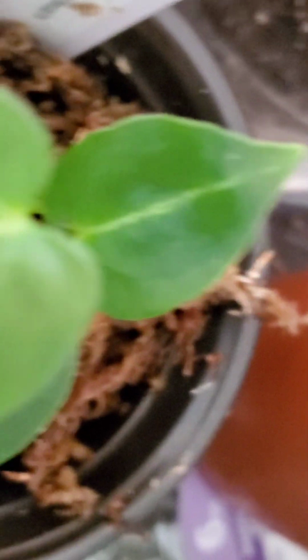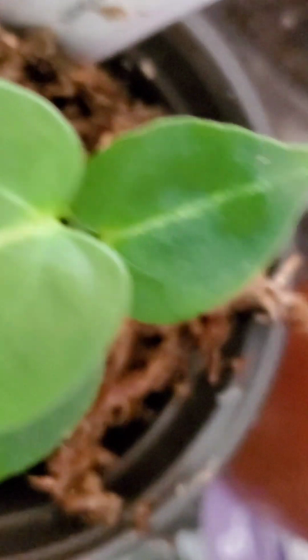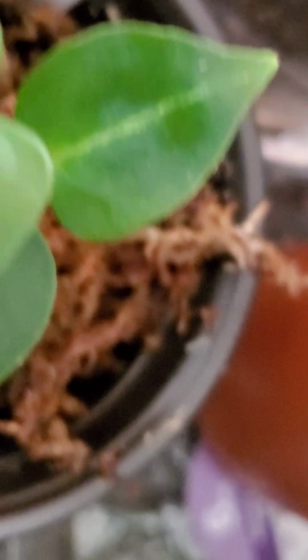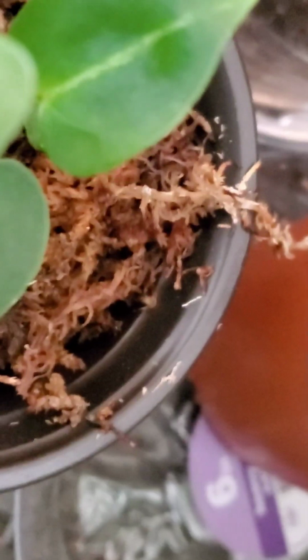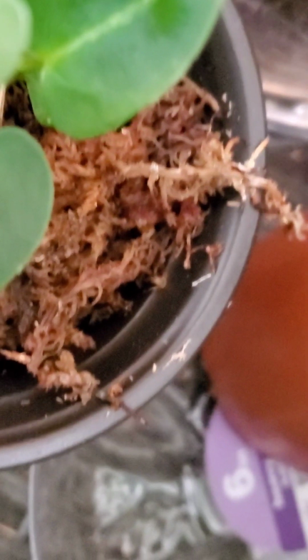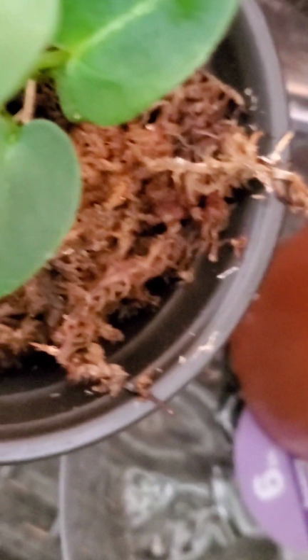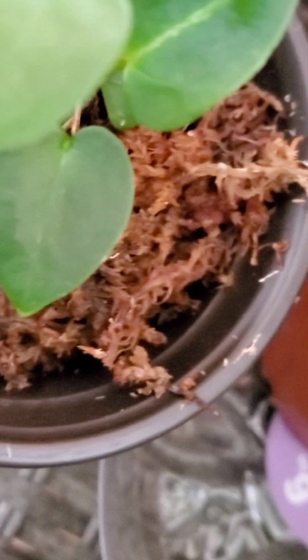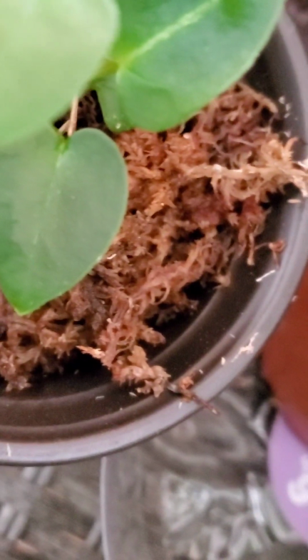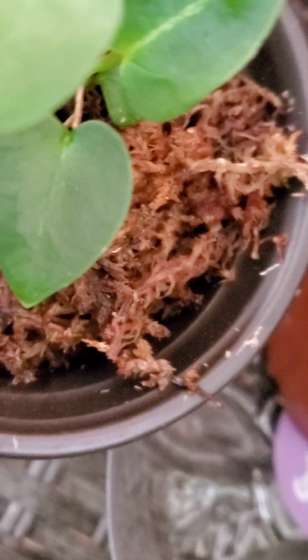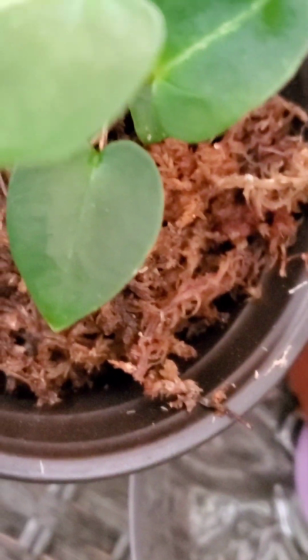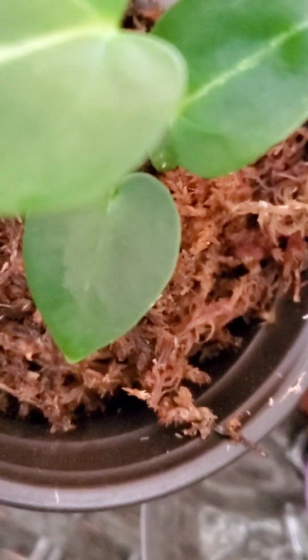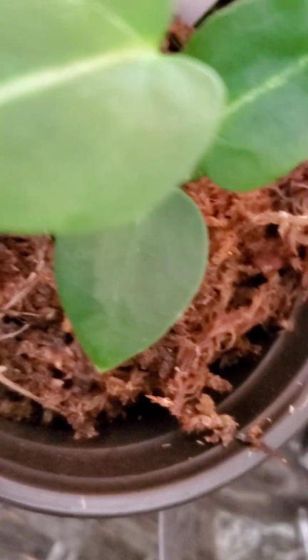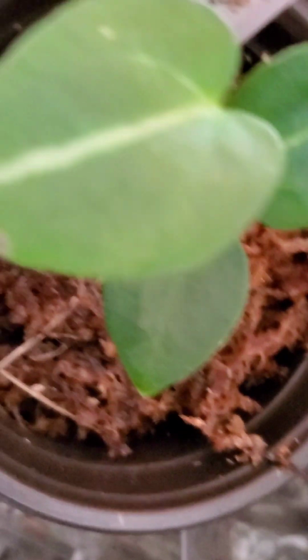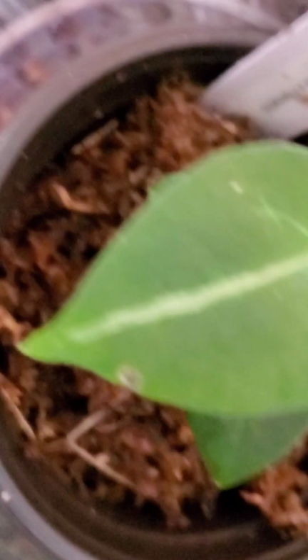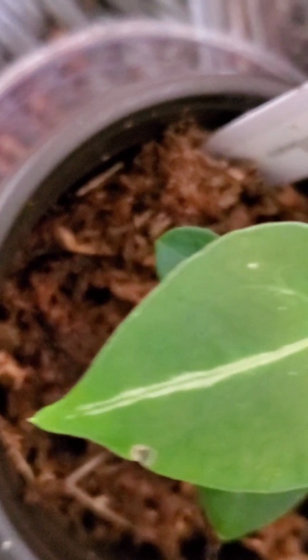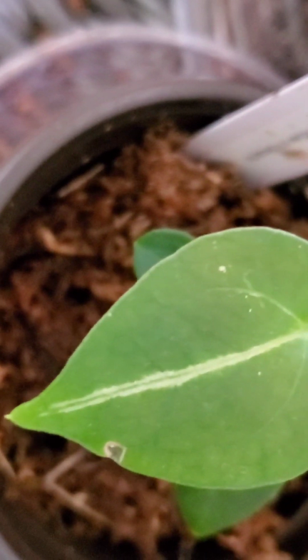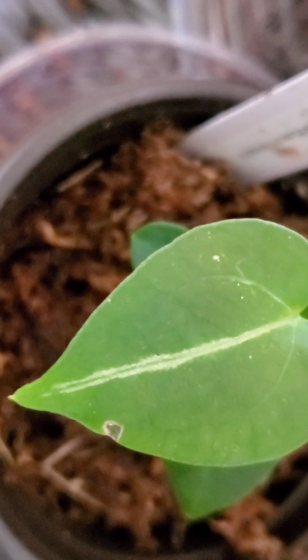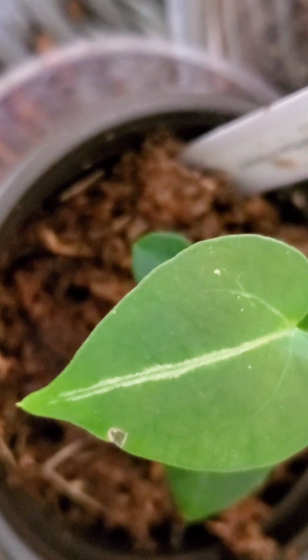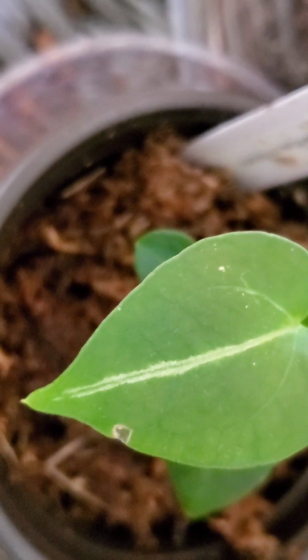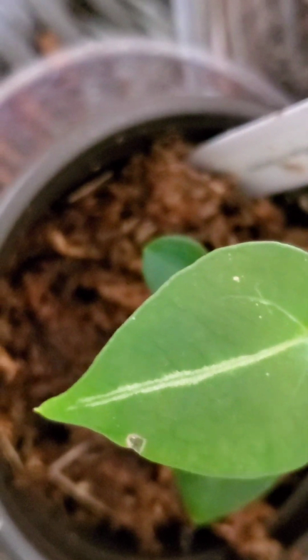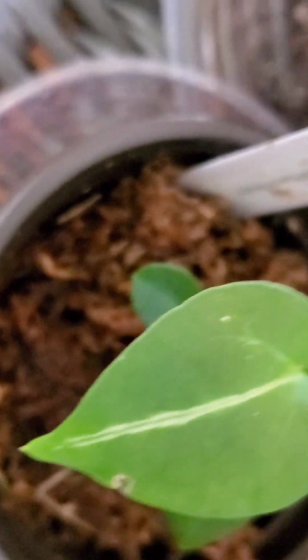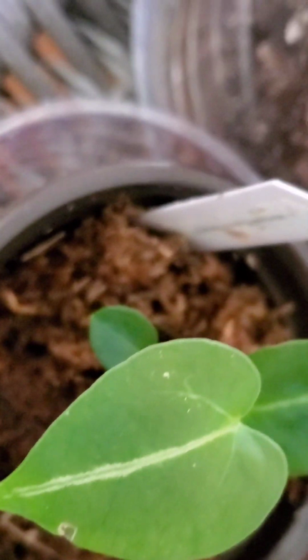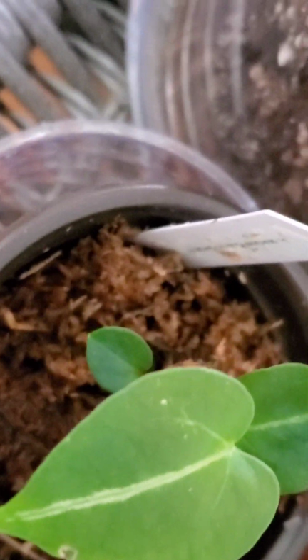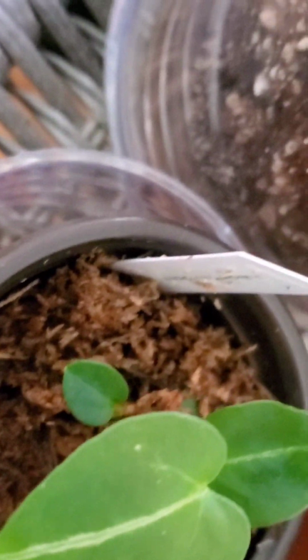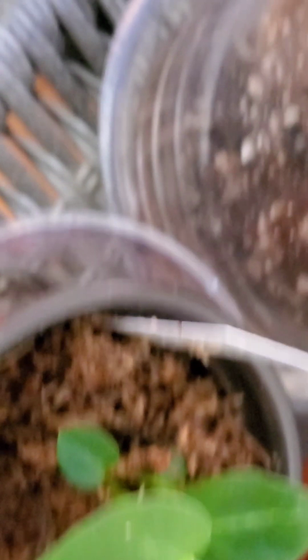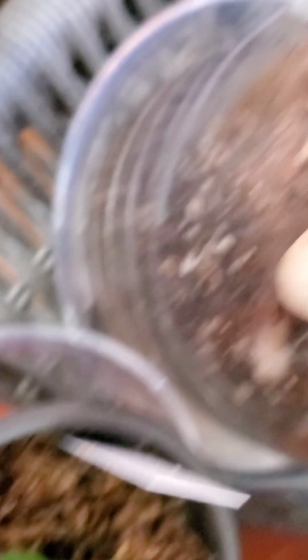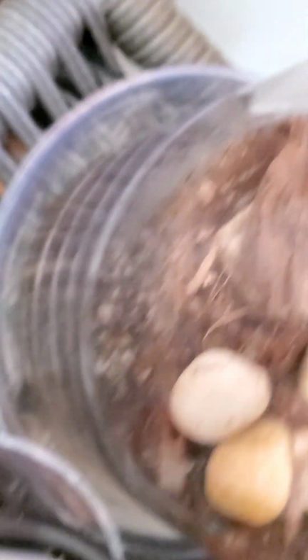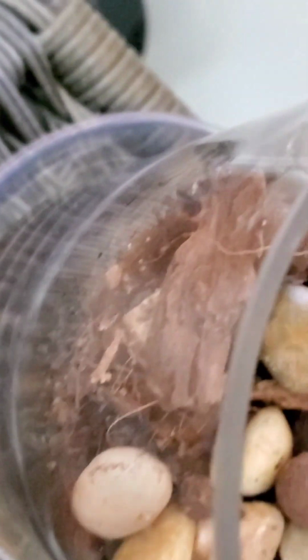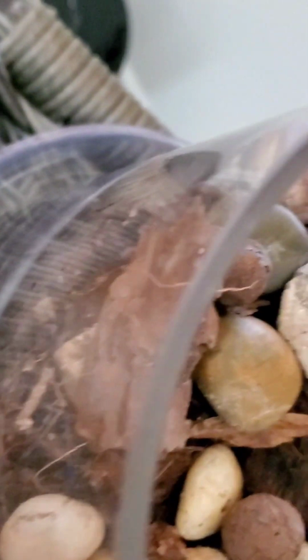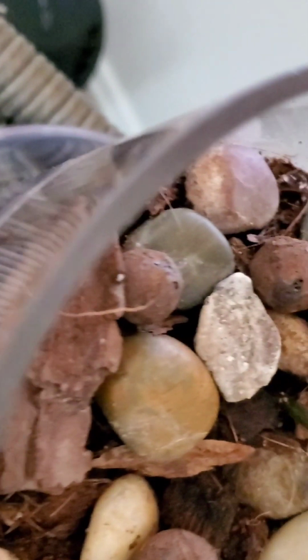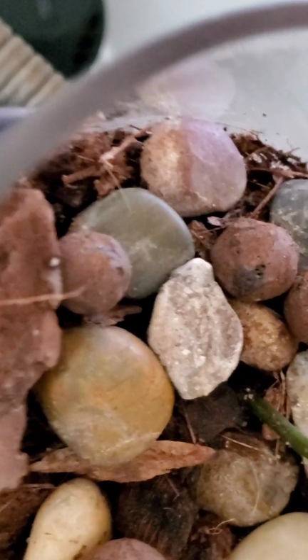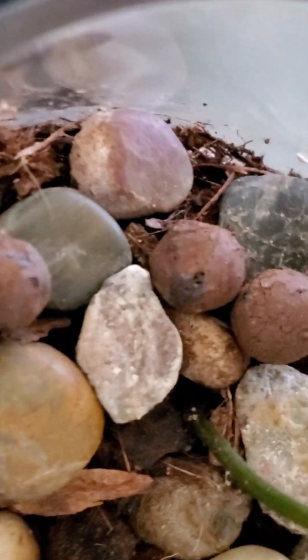I just have to keep an eye on it so it doesn't dry out, because it seems like it will dry out kind of fast sometimes even though it's in a self-watering pot.